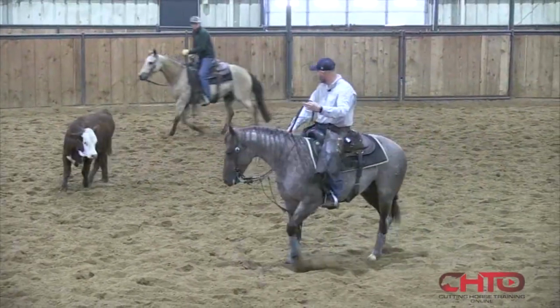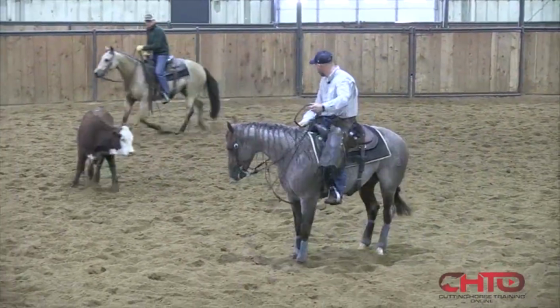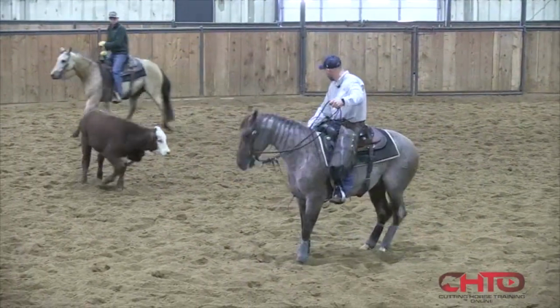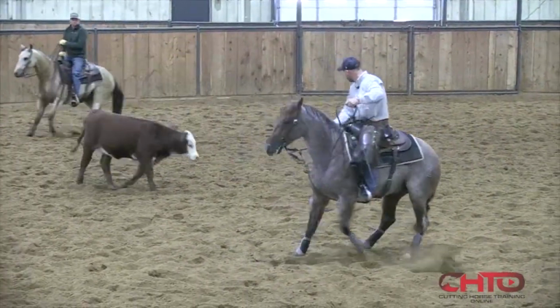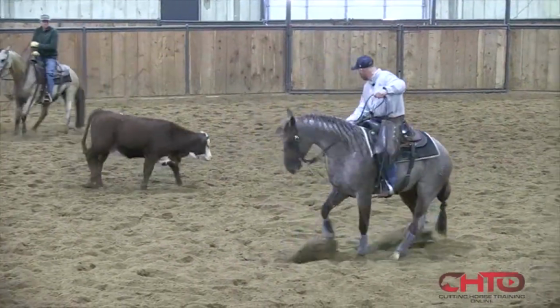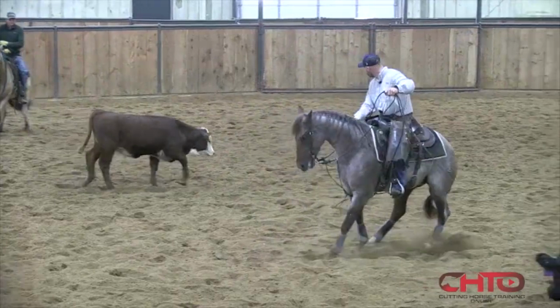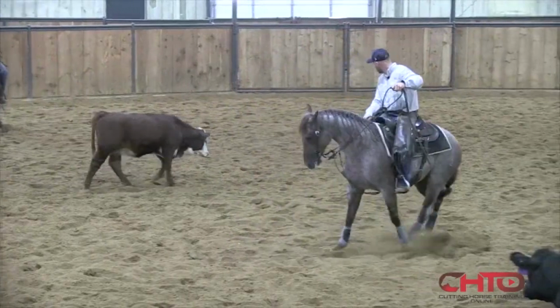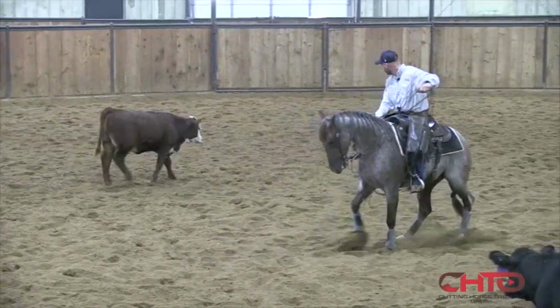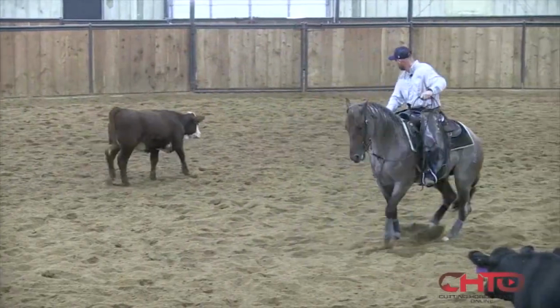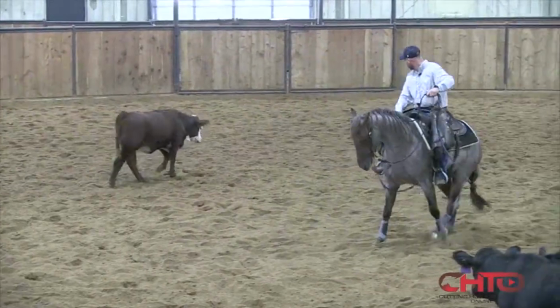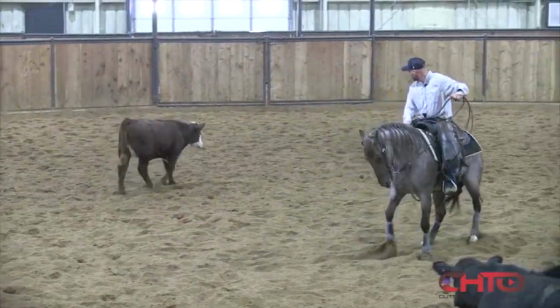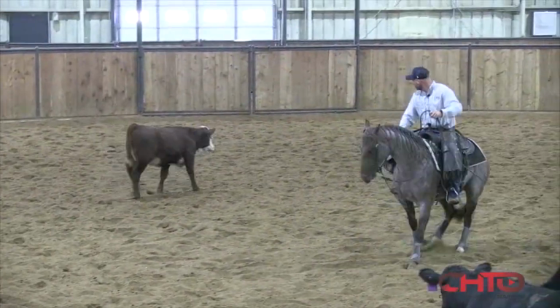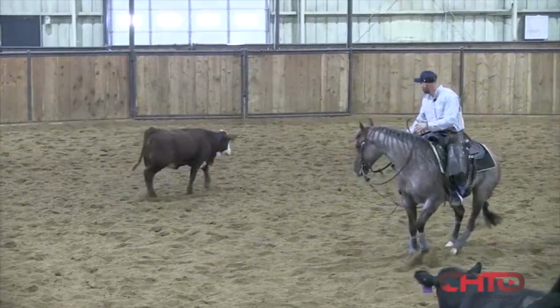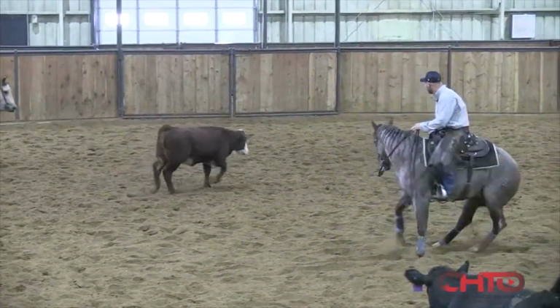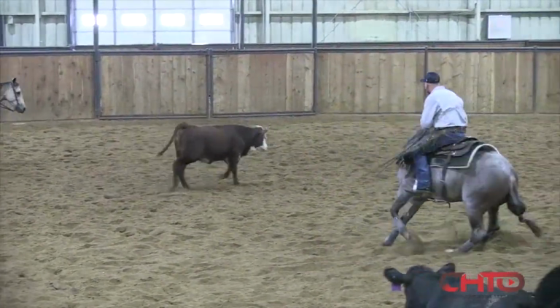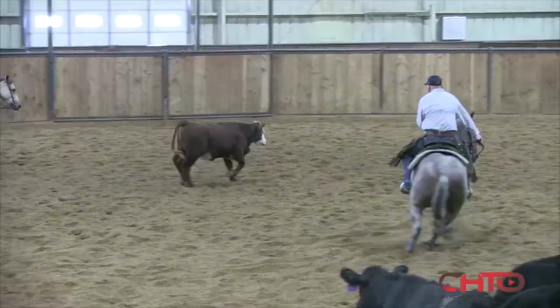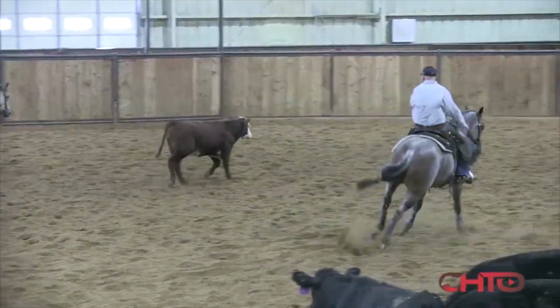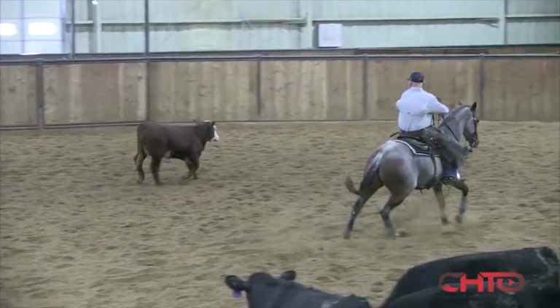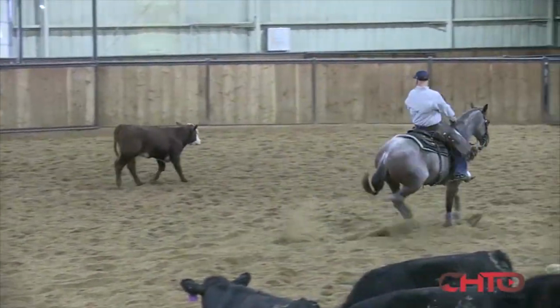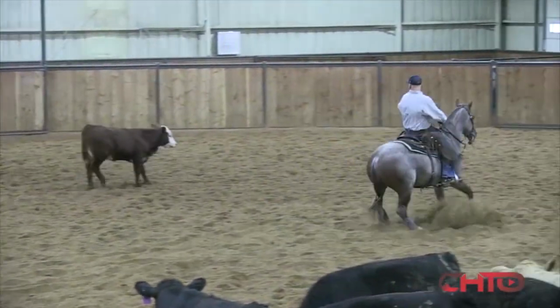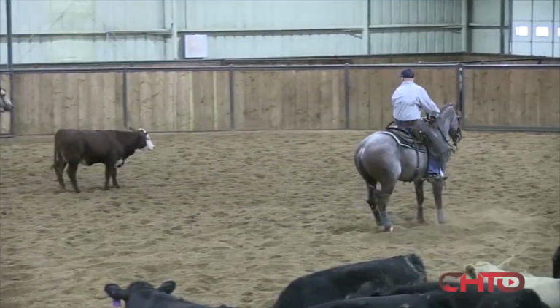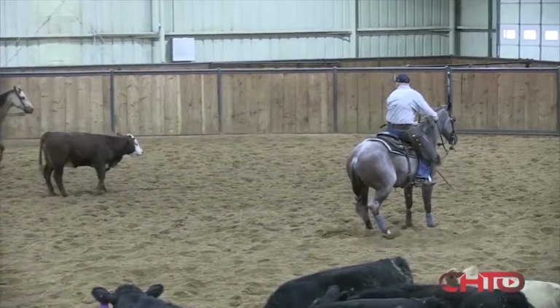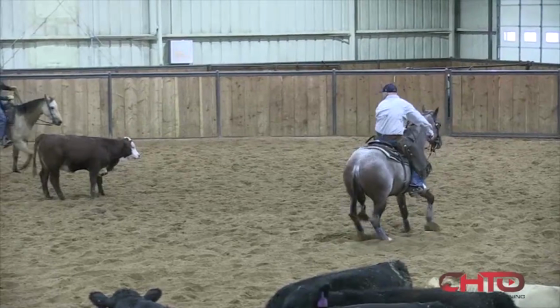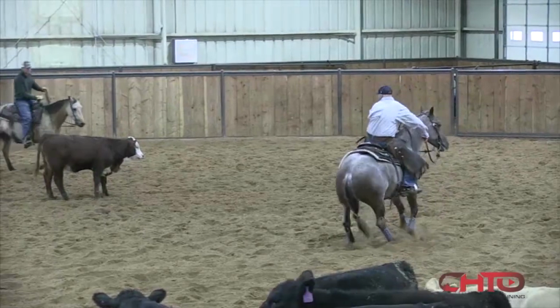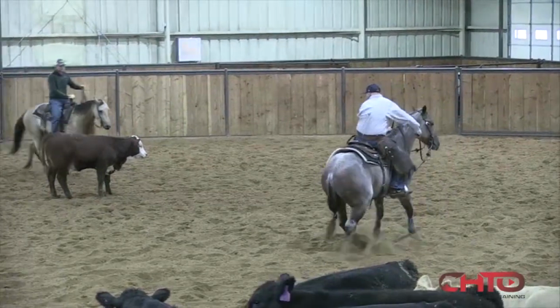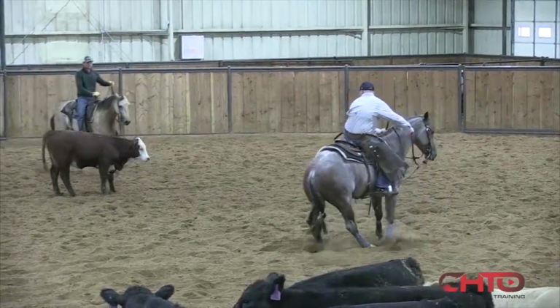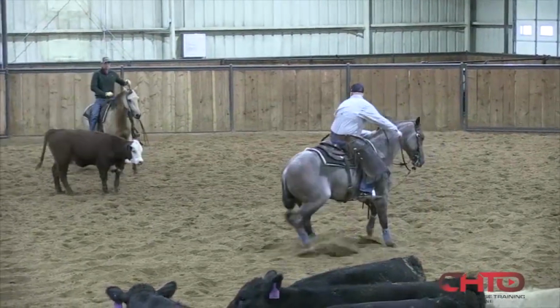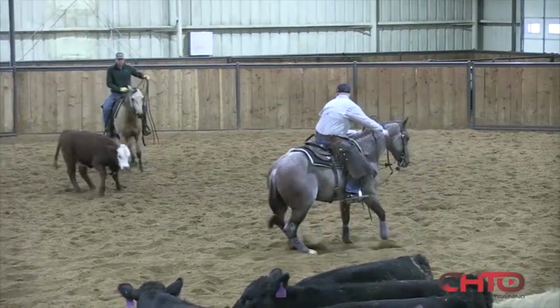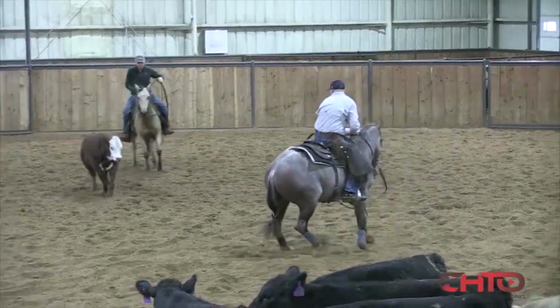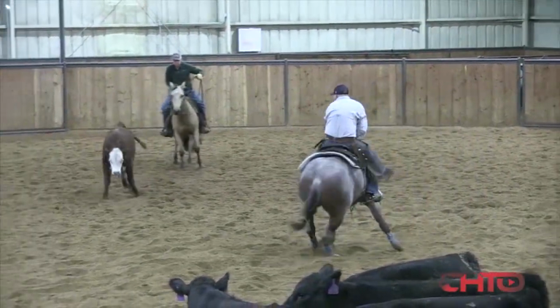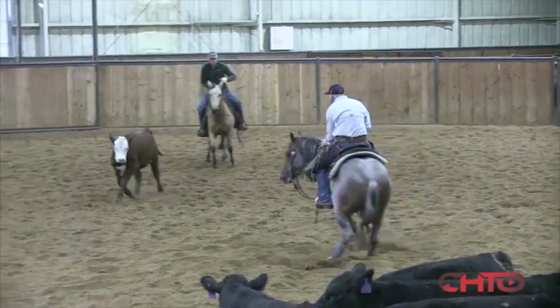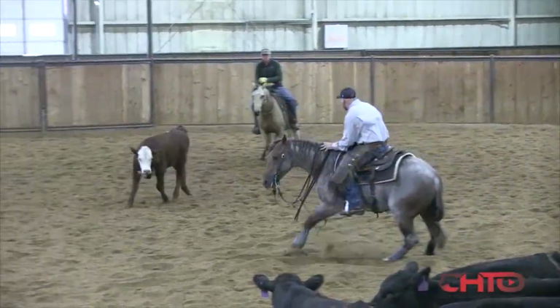This cow doesn't have a hold real strong. We'll just kind of go back and forth a little bit, try to keep him thinking.